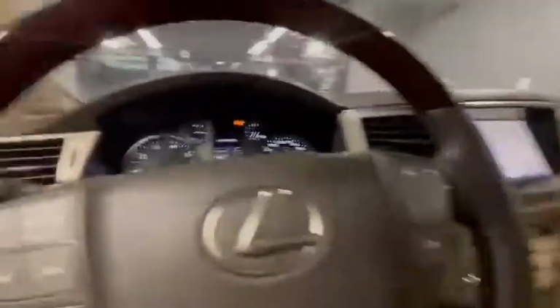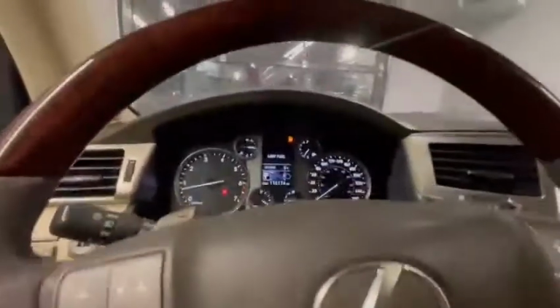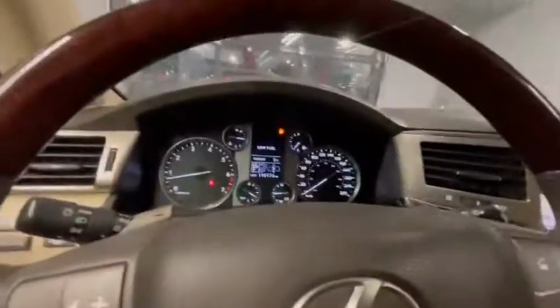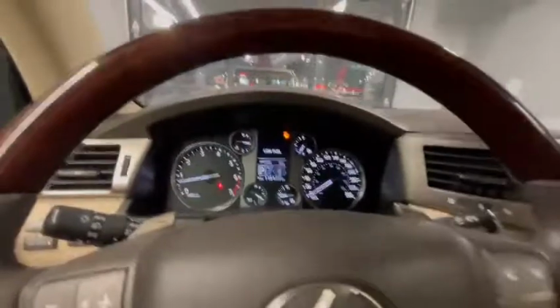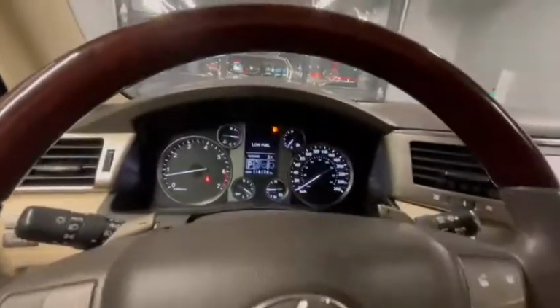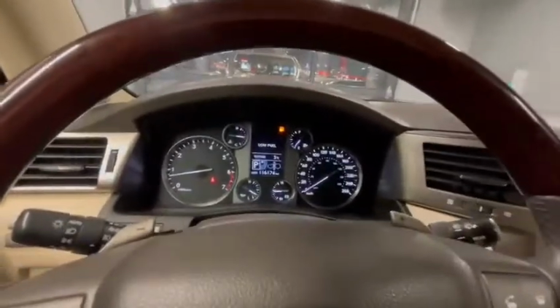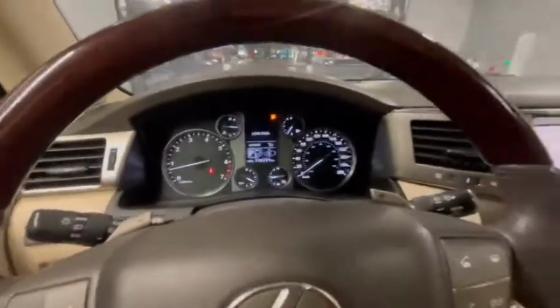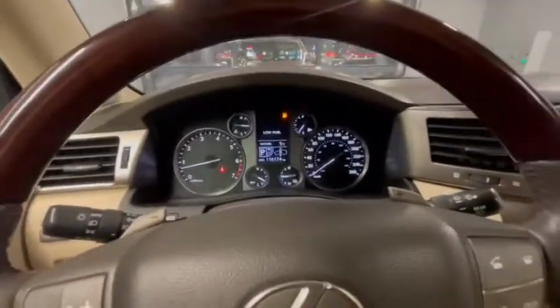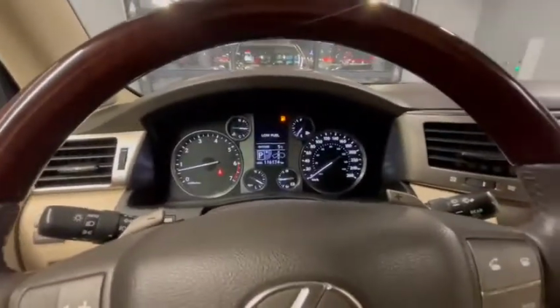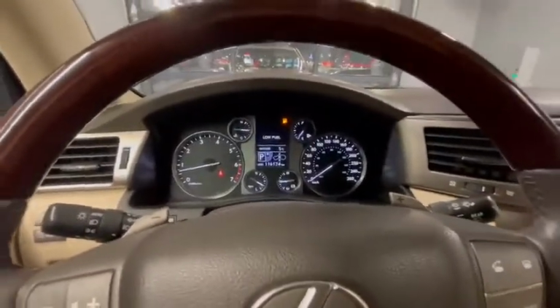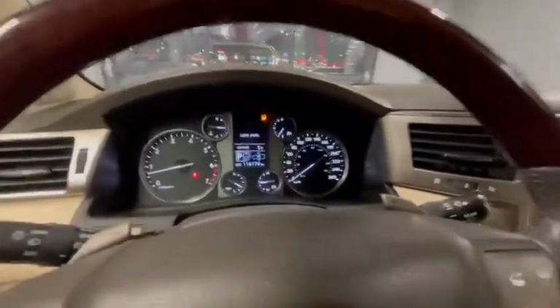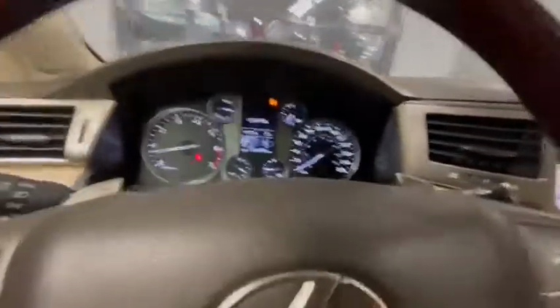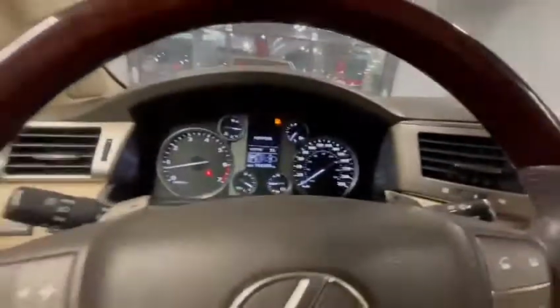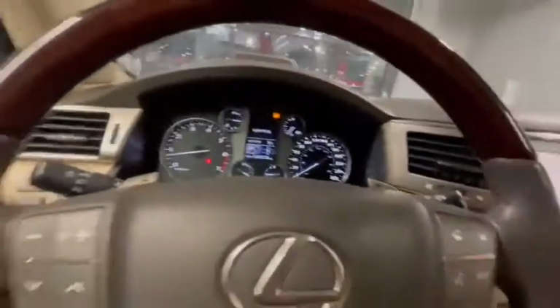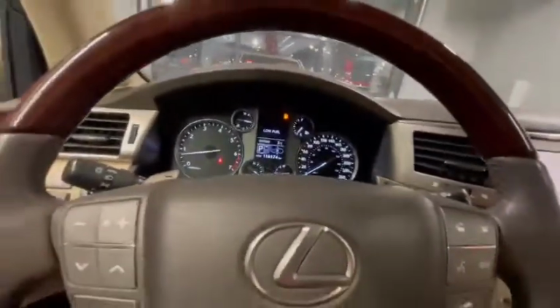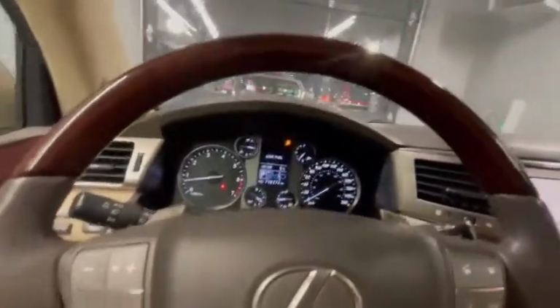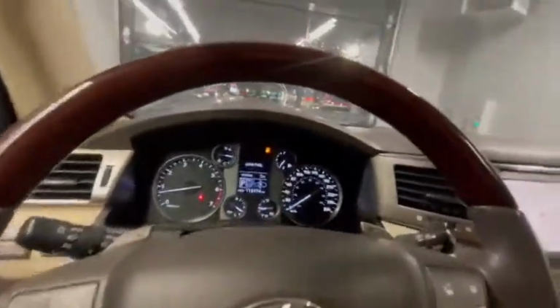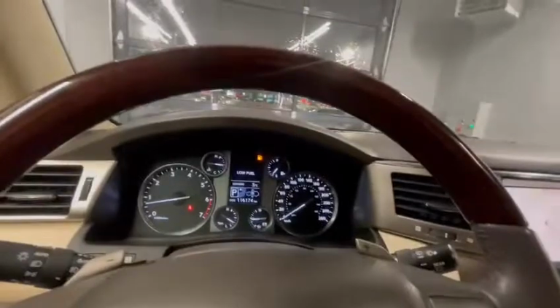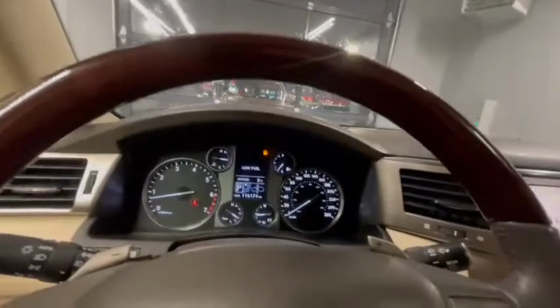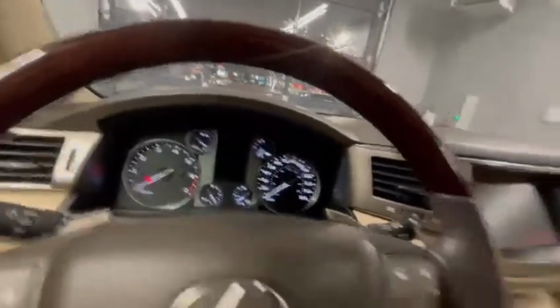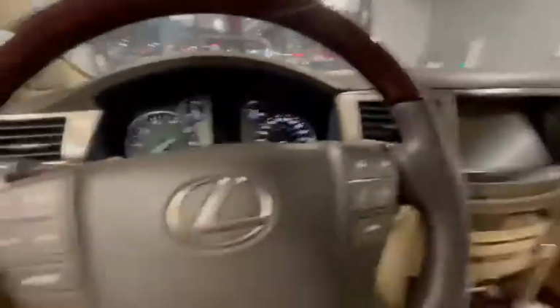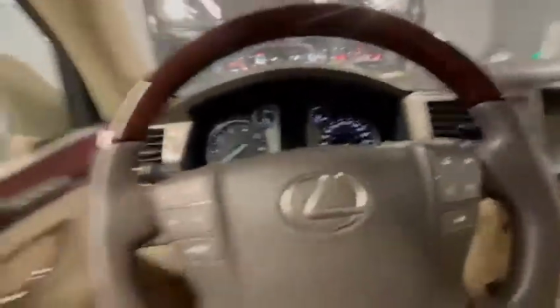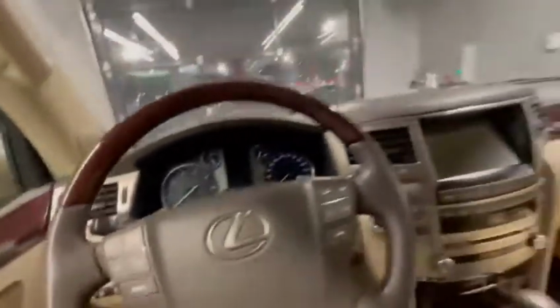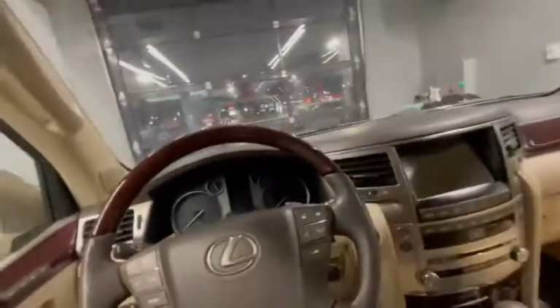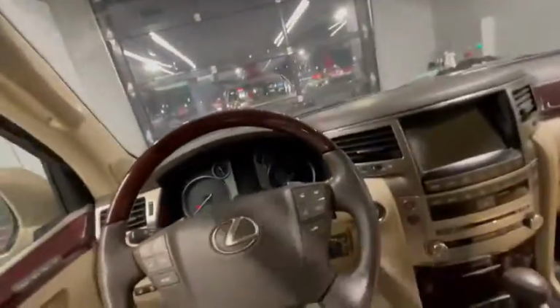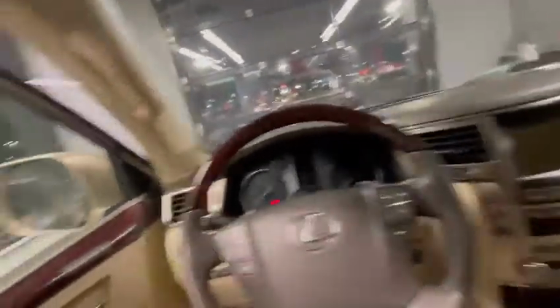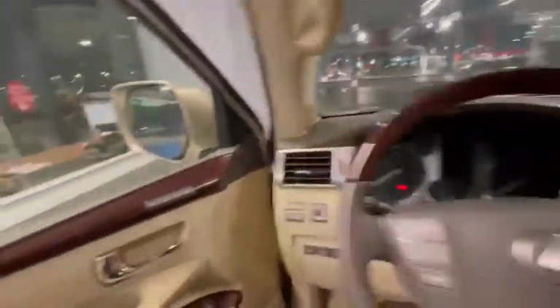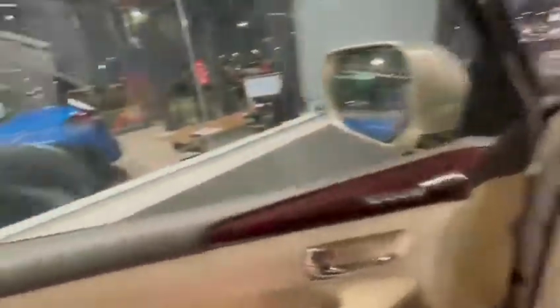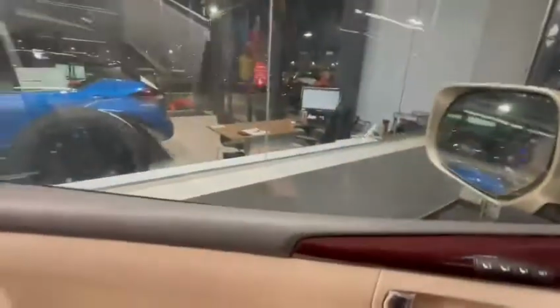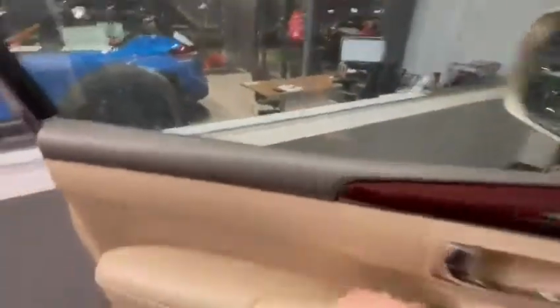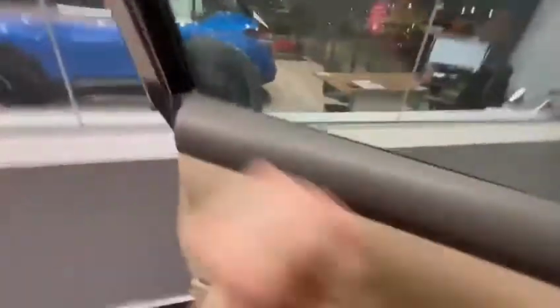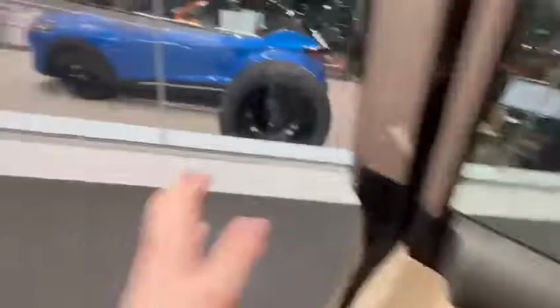We're sitting at only 116,000 kilometers on this one, so lots and lots of life left on it. This will be able to take you on all sorts of adventures with the capacities and capabilities that it has.